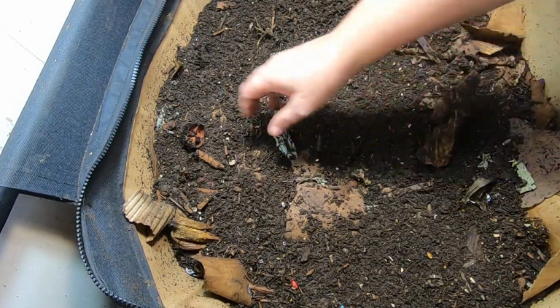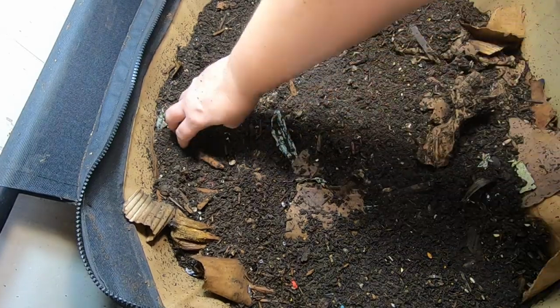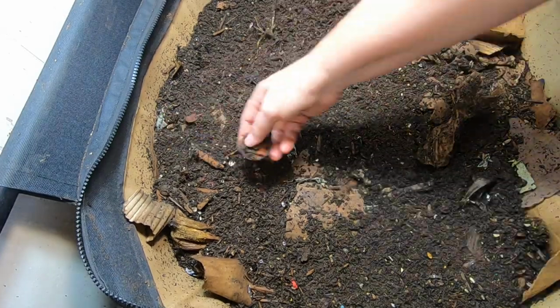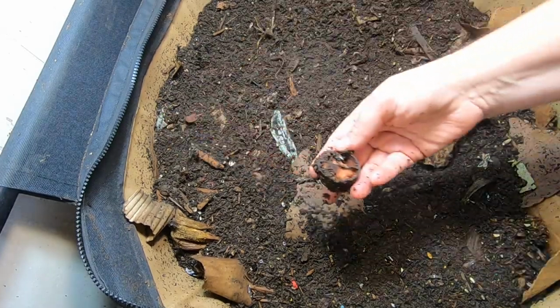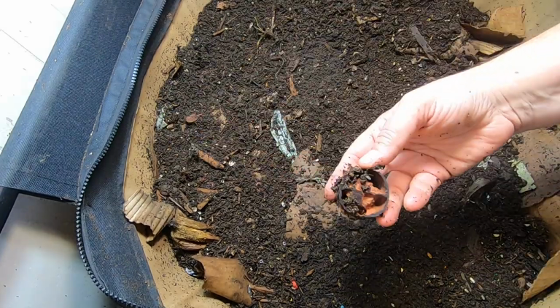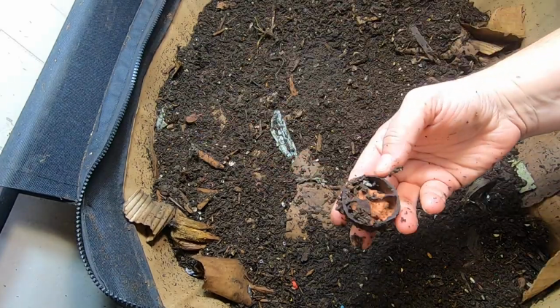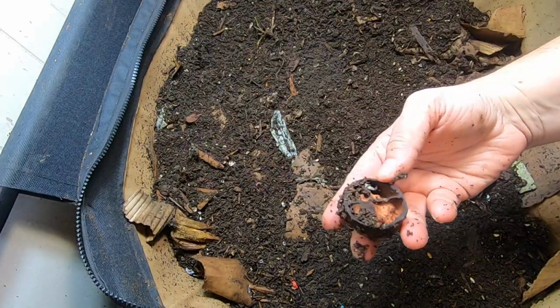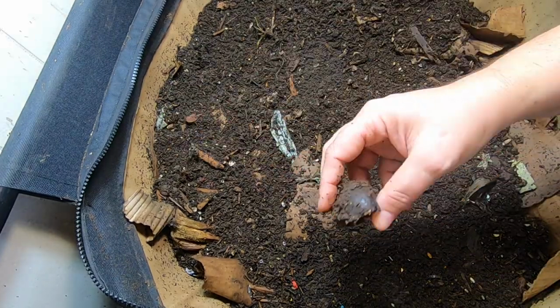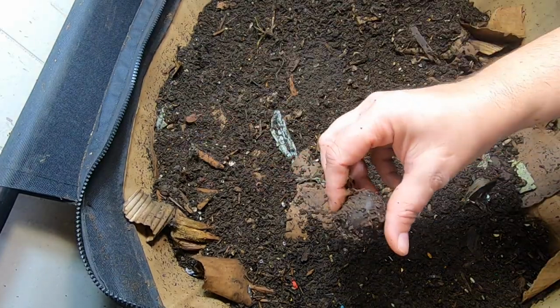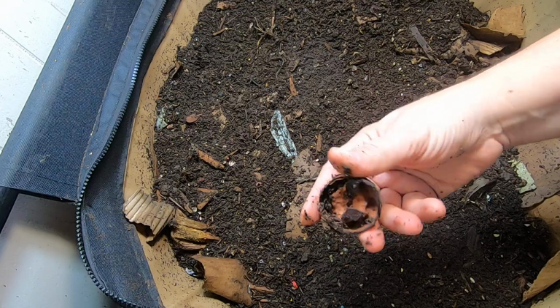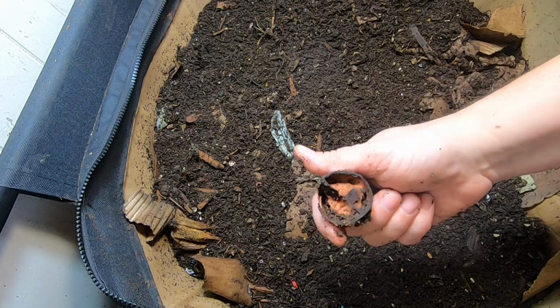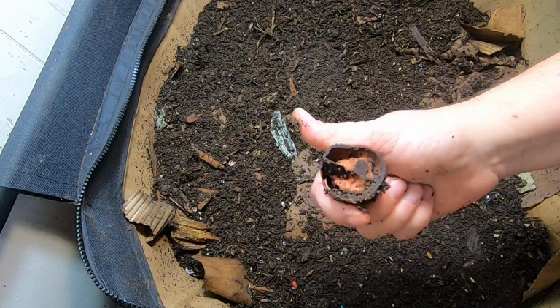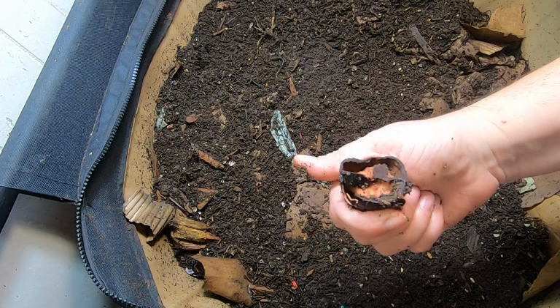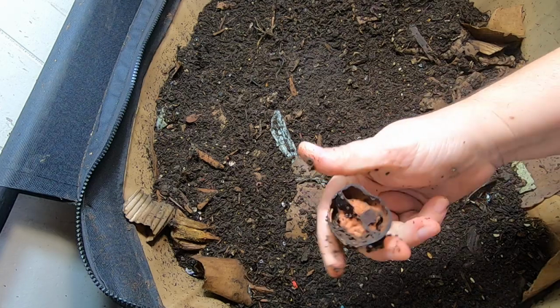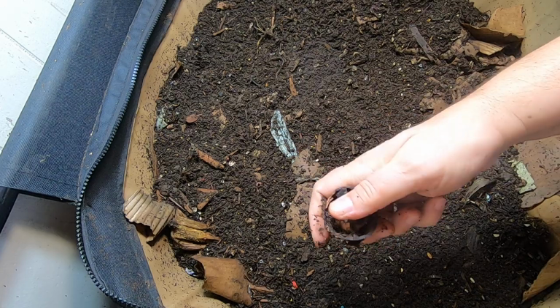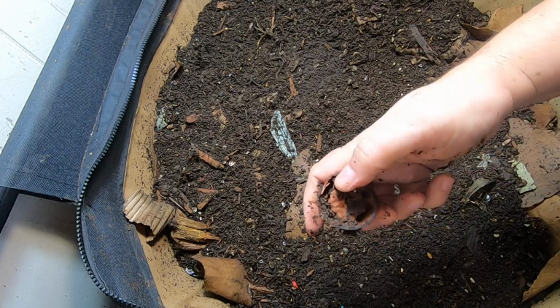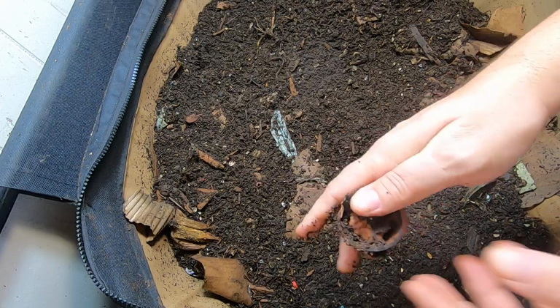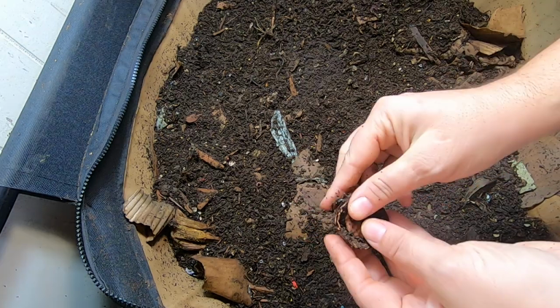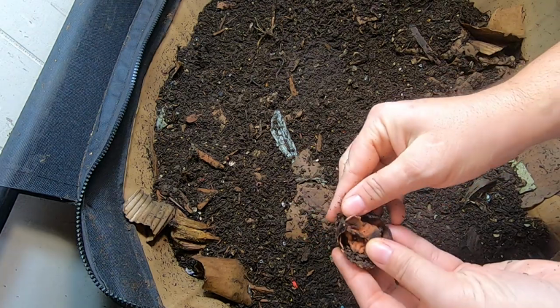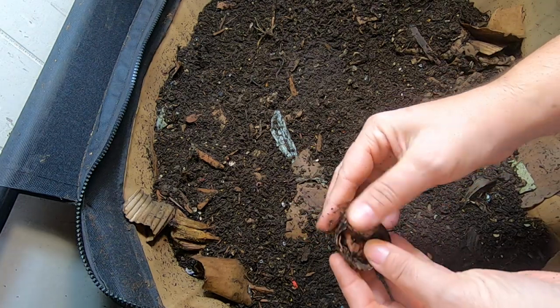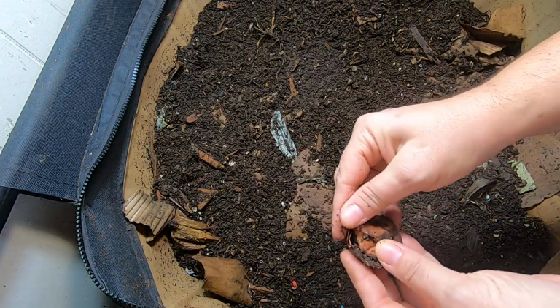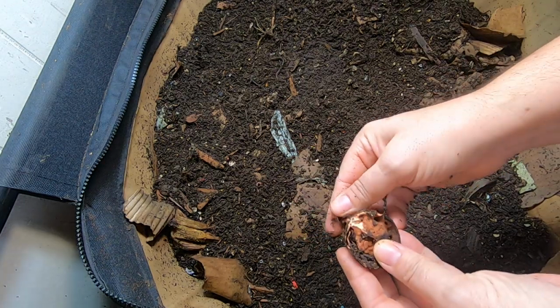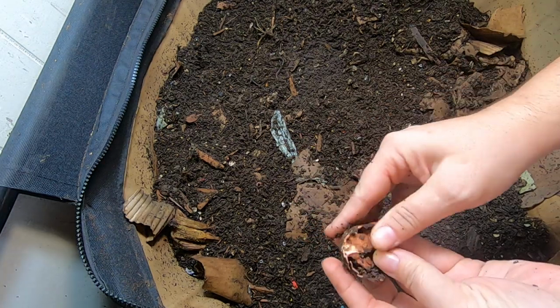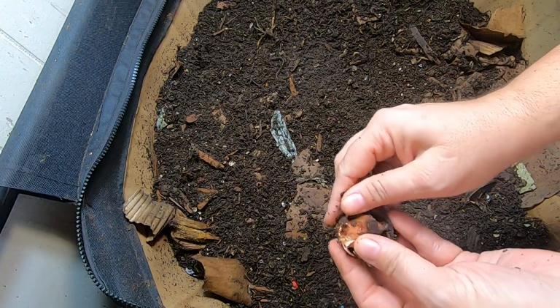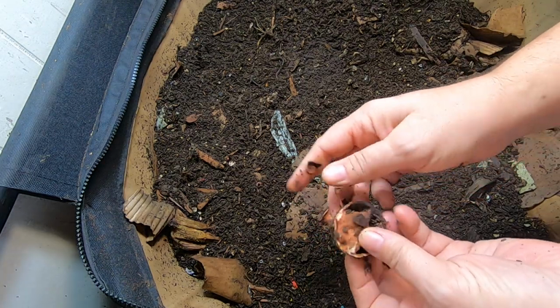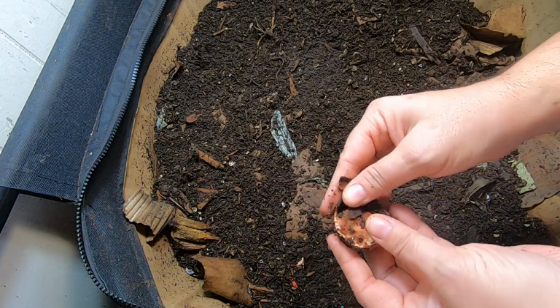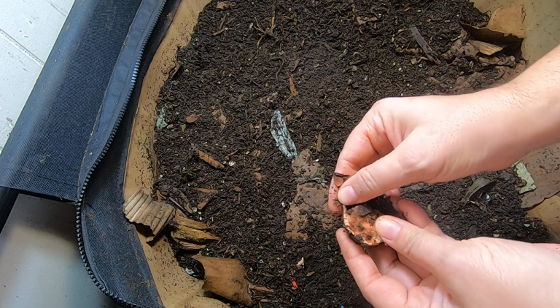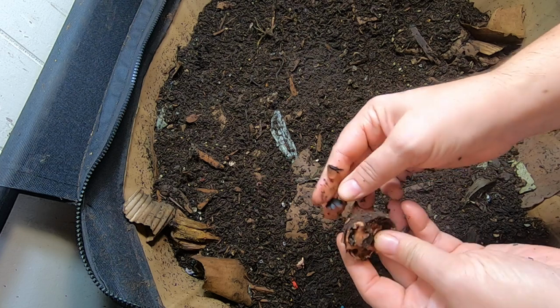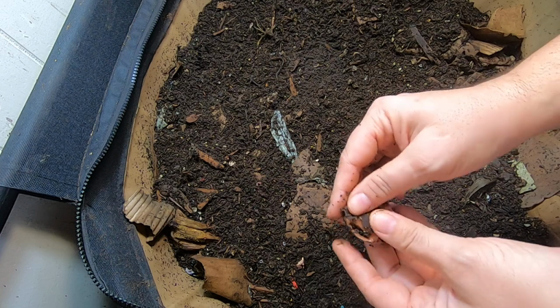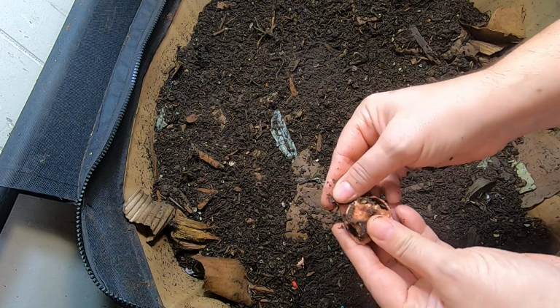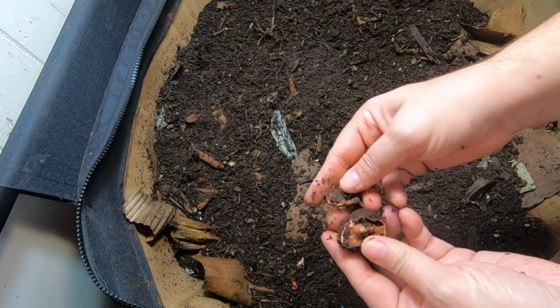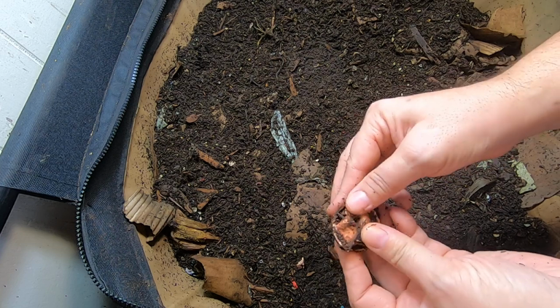So right now I'm looking to see what they've done. I don't think I've actually seen them poking holes in the avocado shell before.